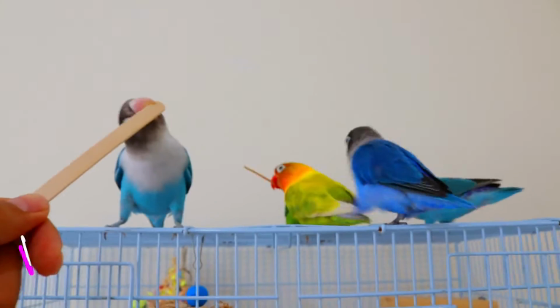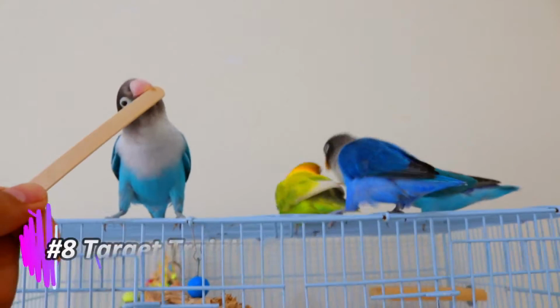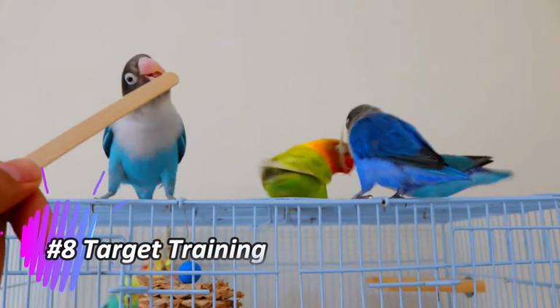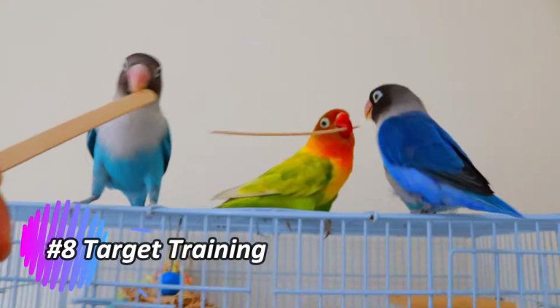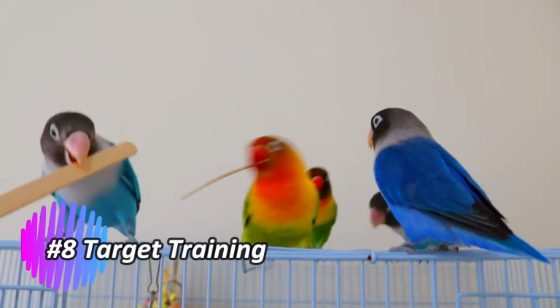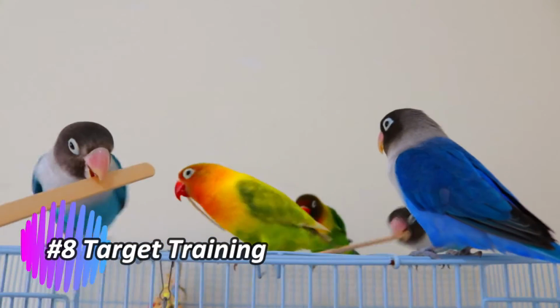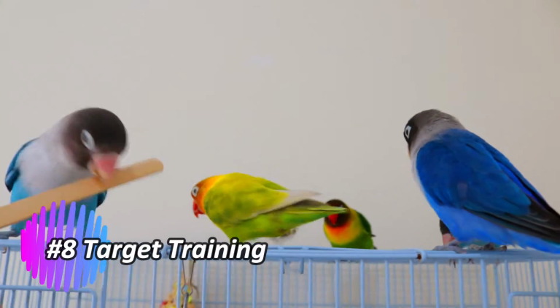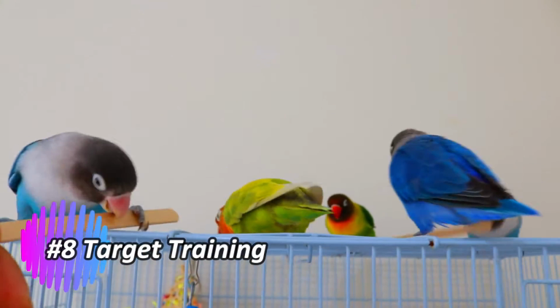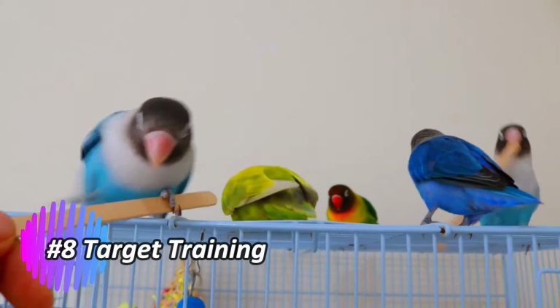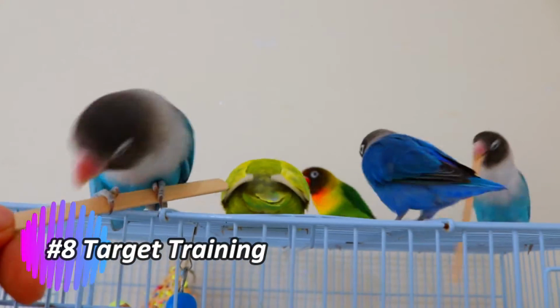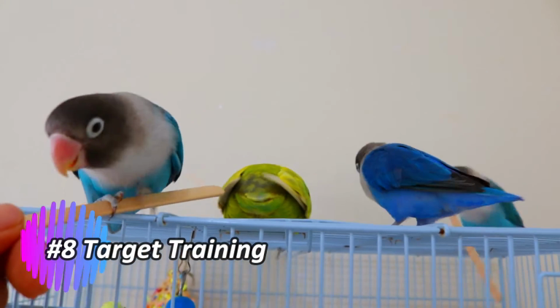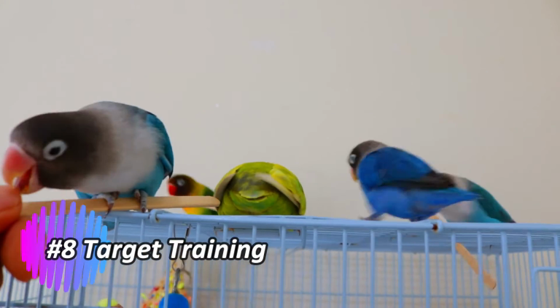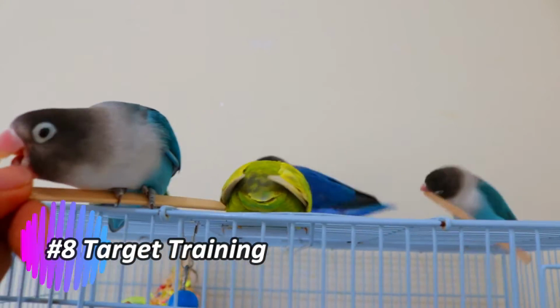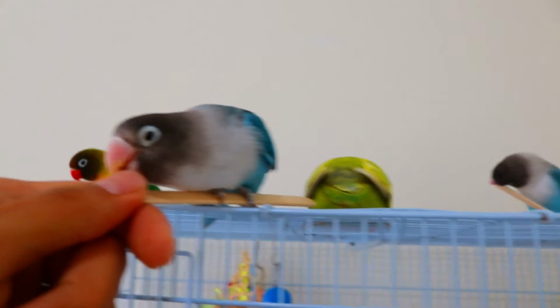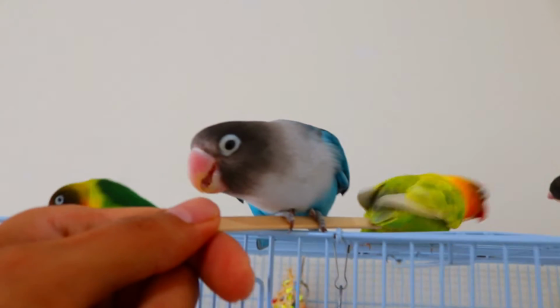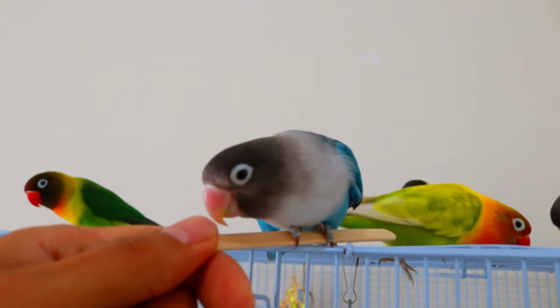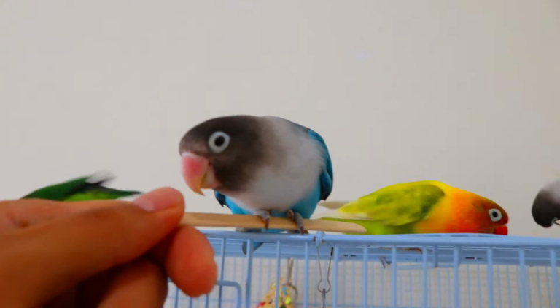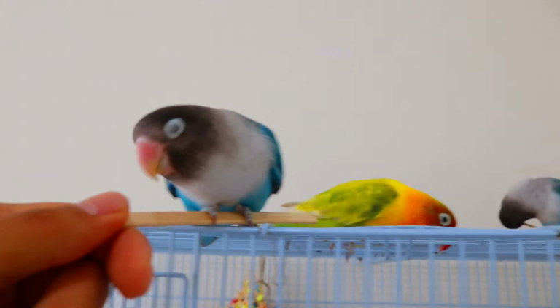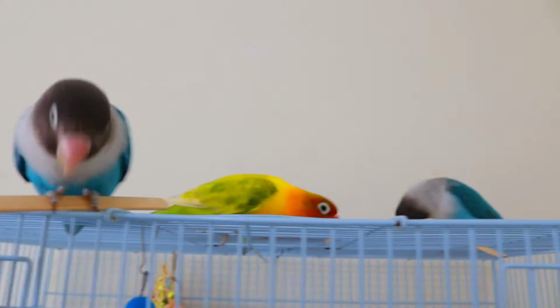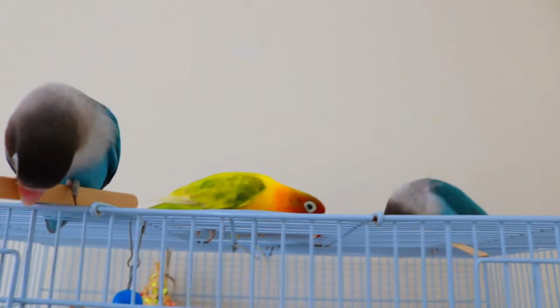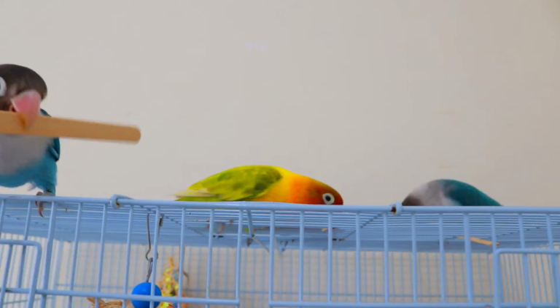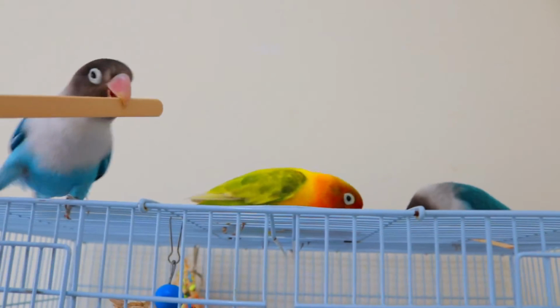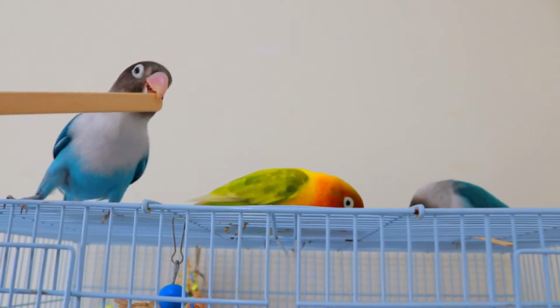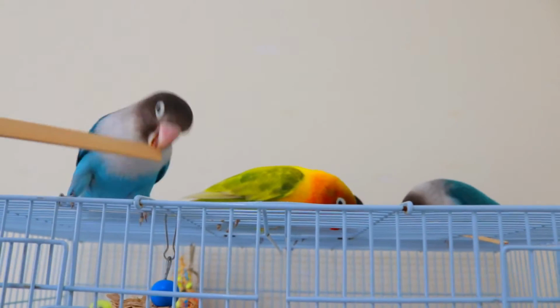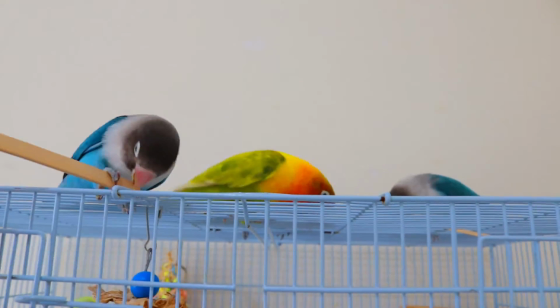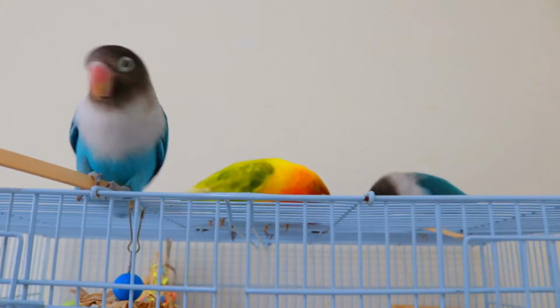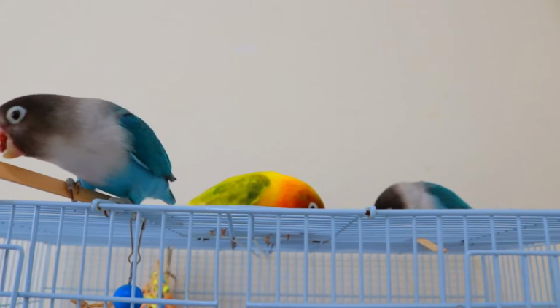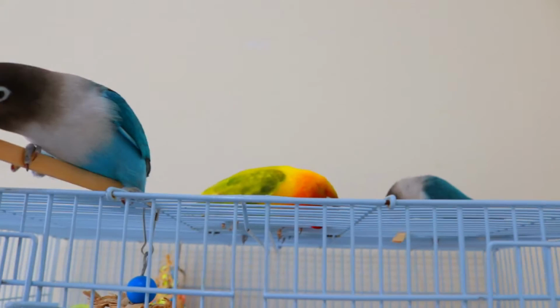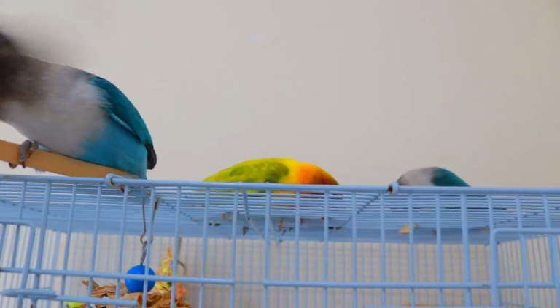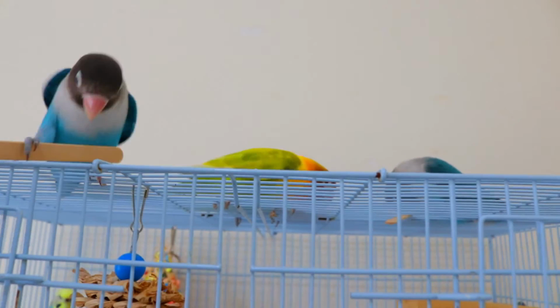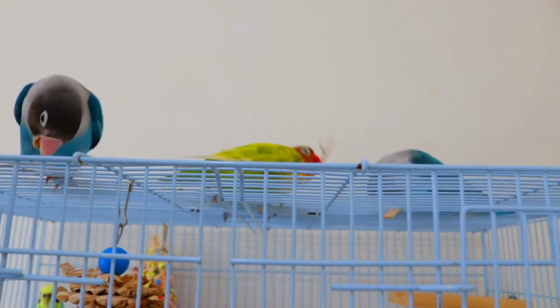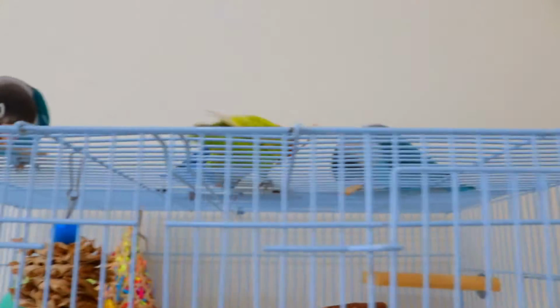Target training. Introduce target training by using a stick or your finger as a target. Encourage the lovebird to touch the target and reward them when they do so. This helps with basic commands and bonding.